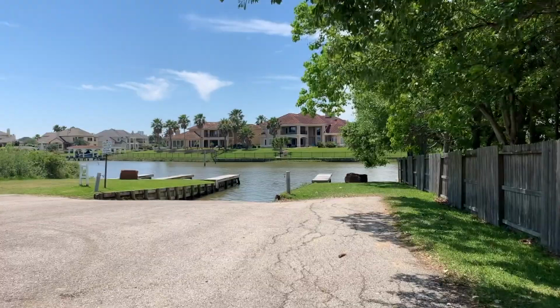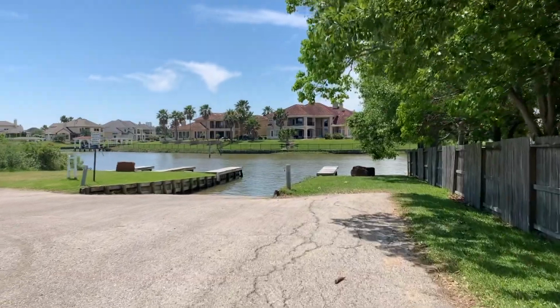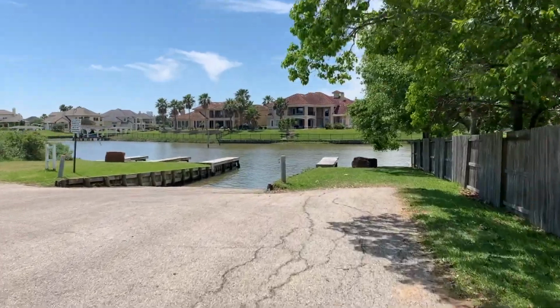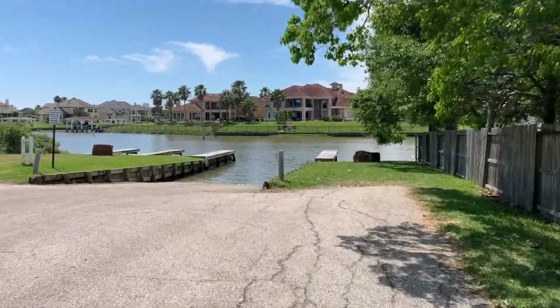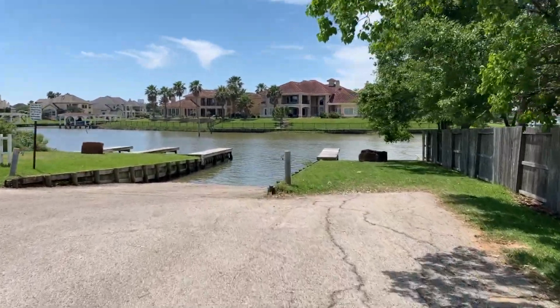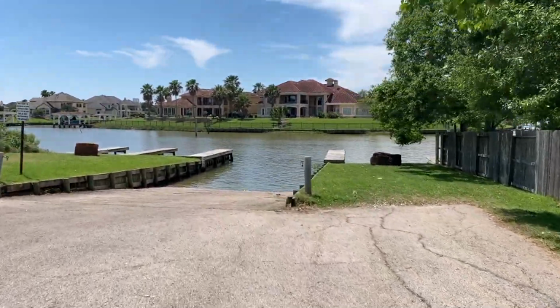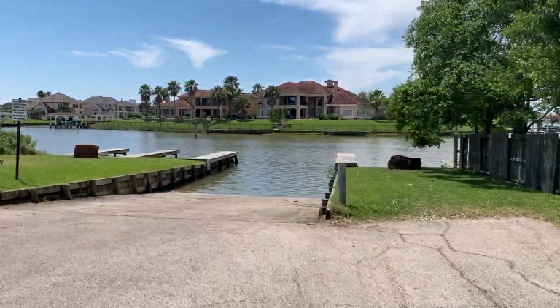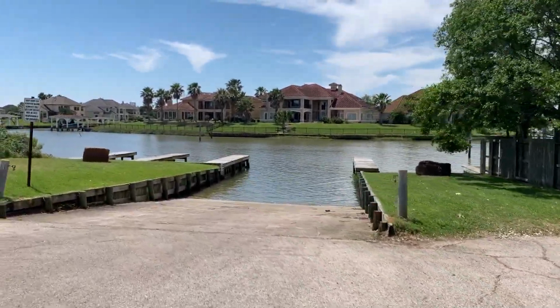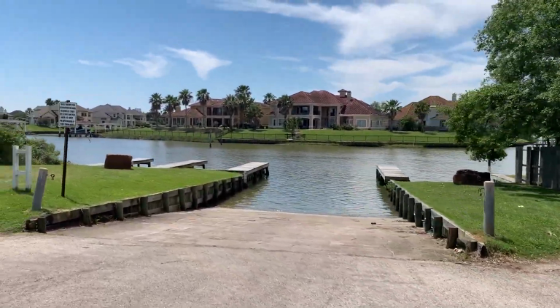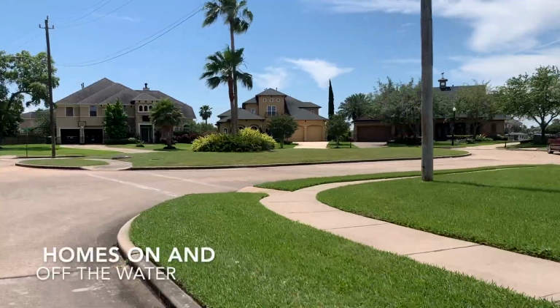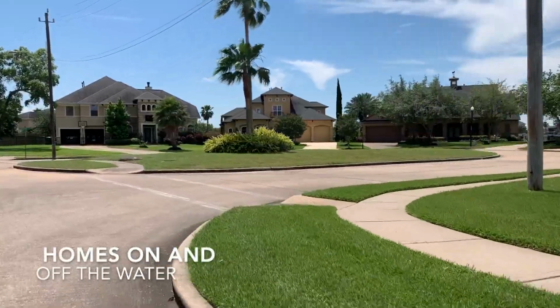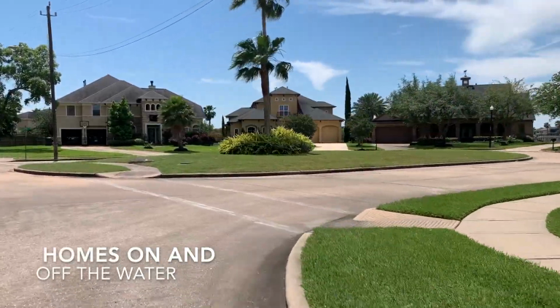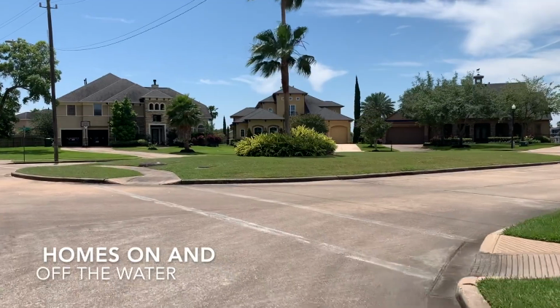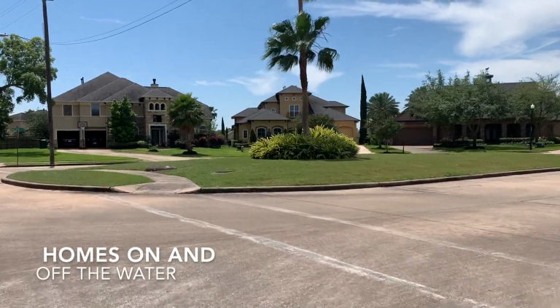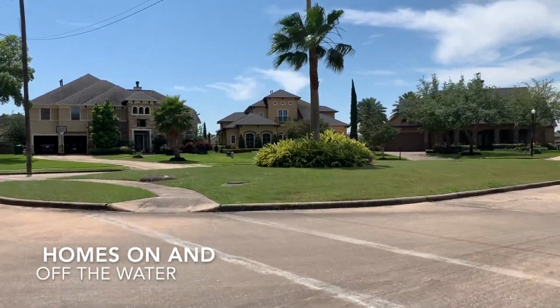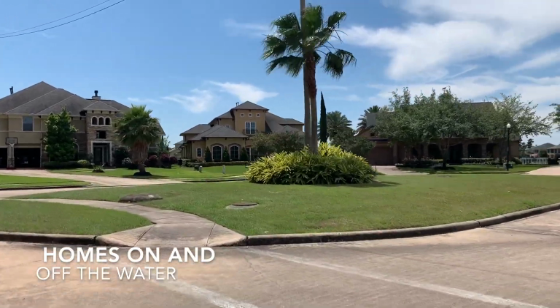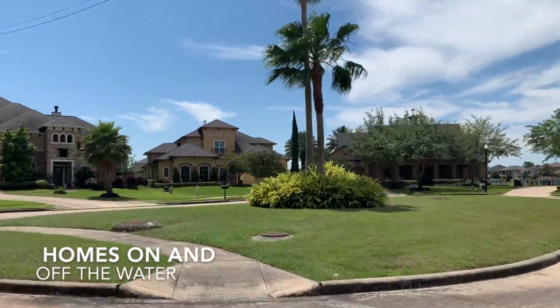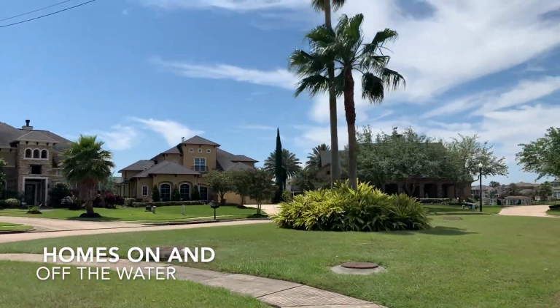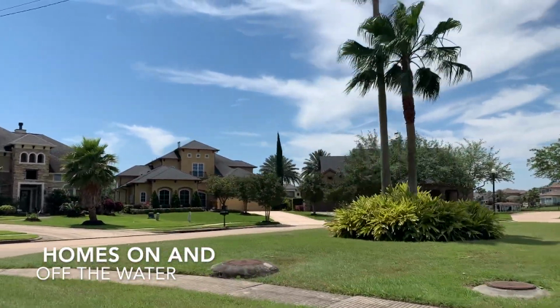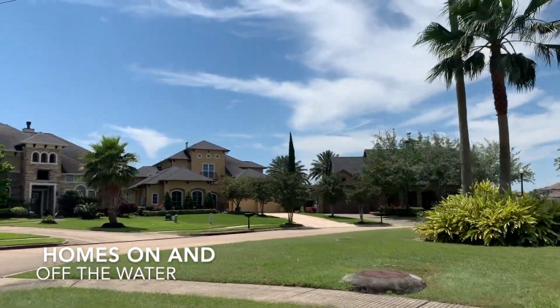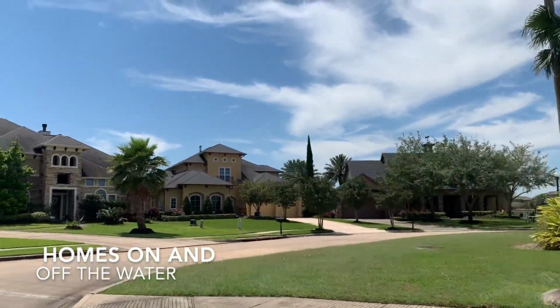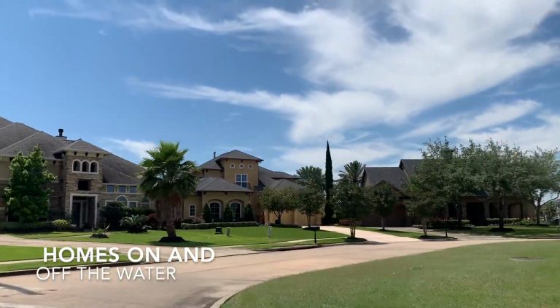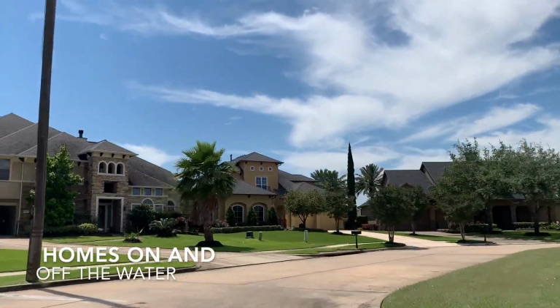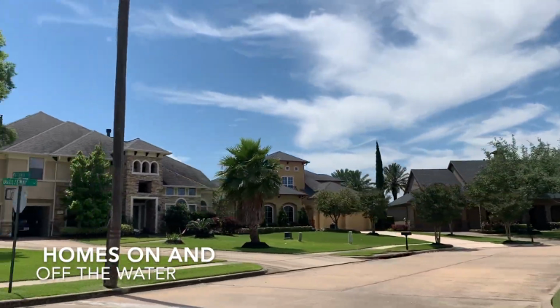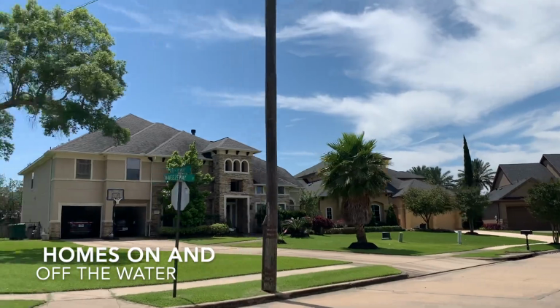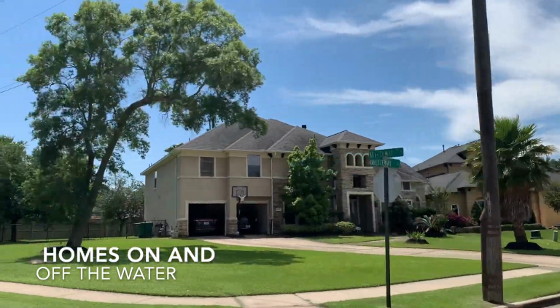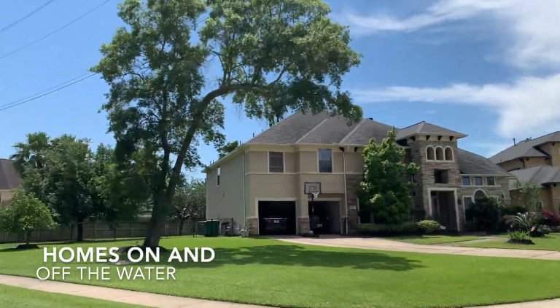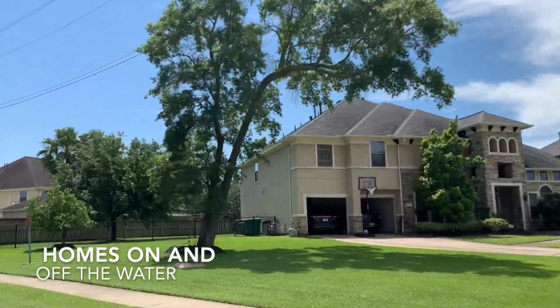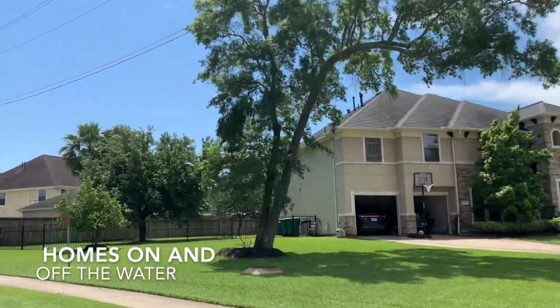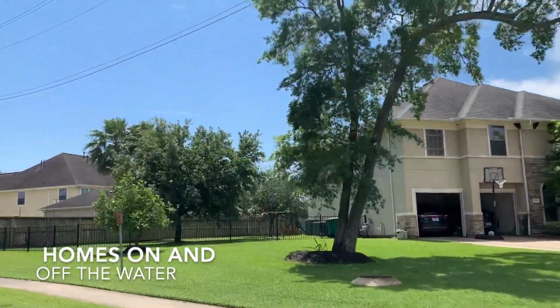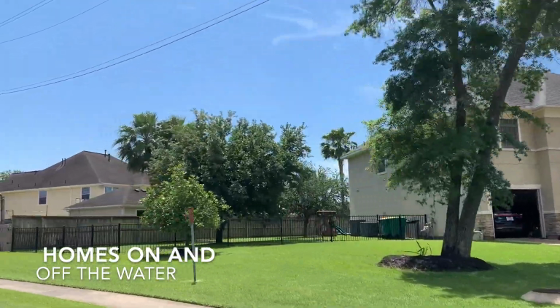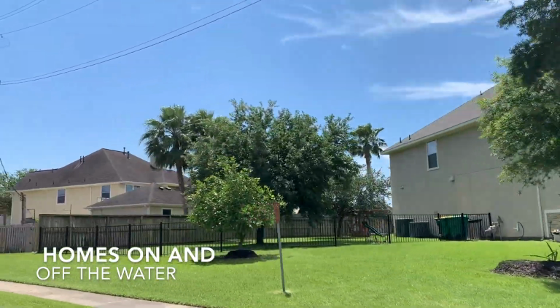The HOA fees are about $800 a year for this neighborhood. And one of the great things is that we have very low taxes in Seabrook, currently at around 2.3%.